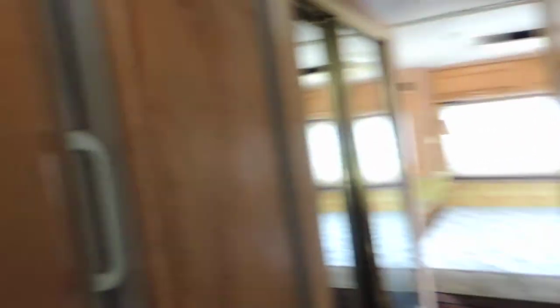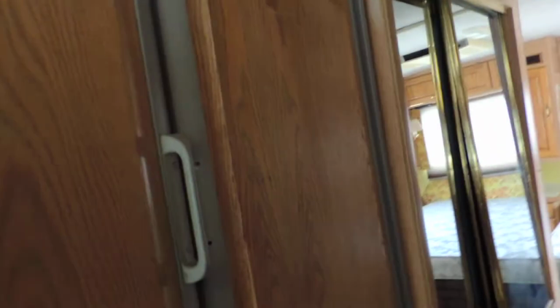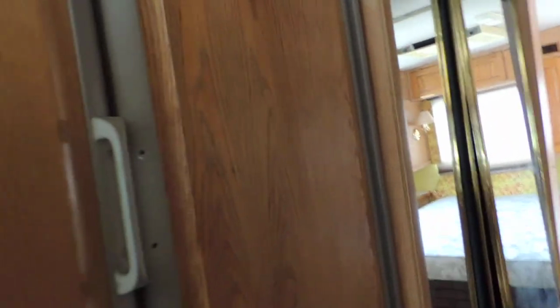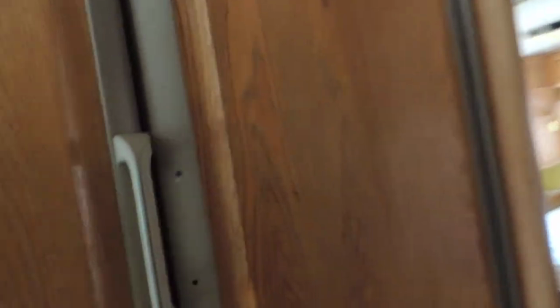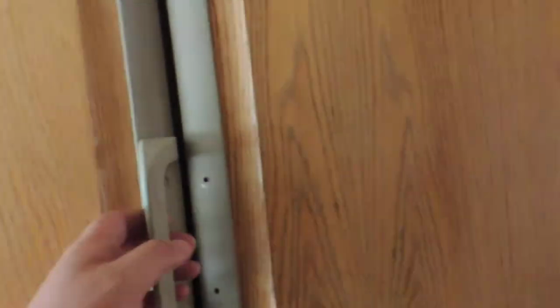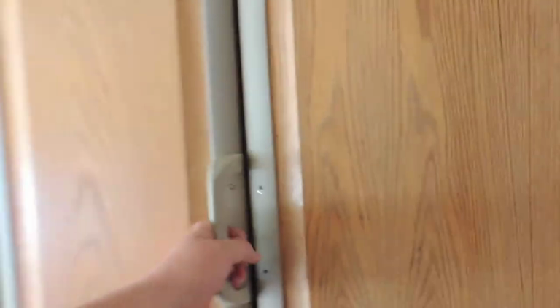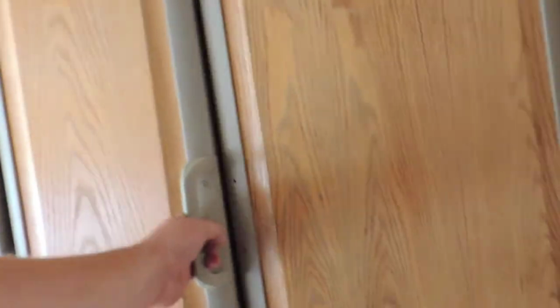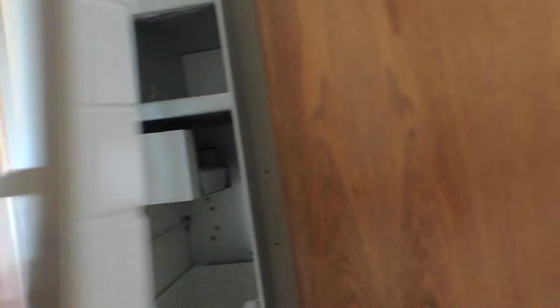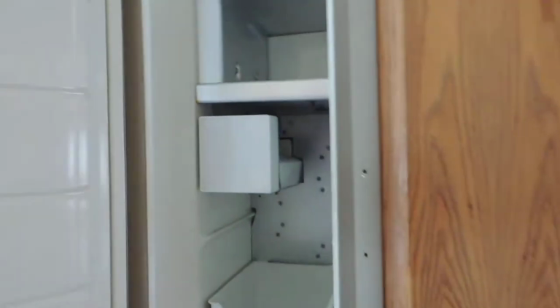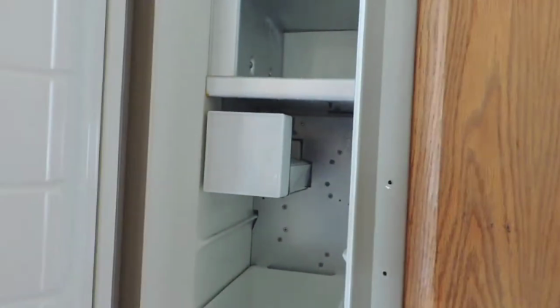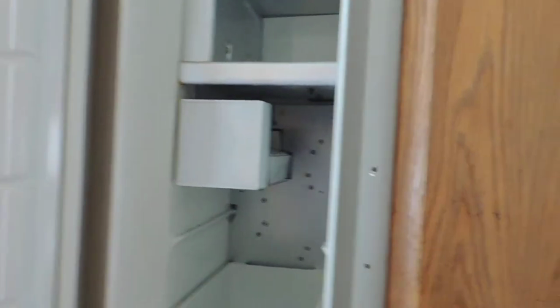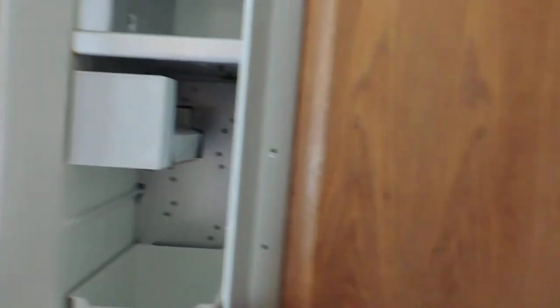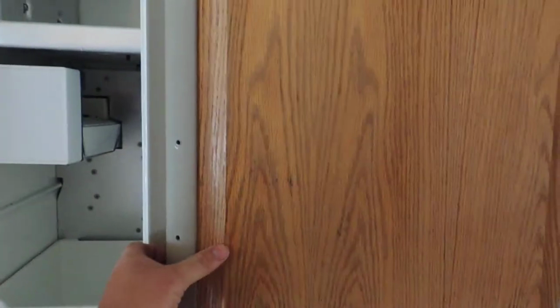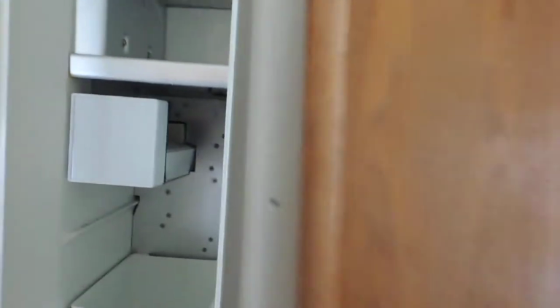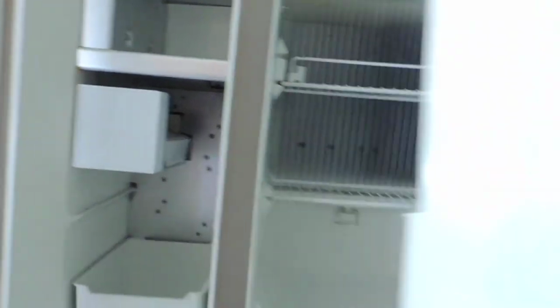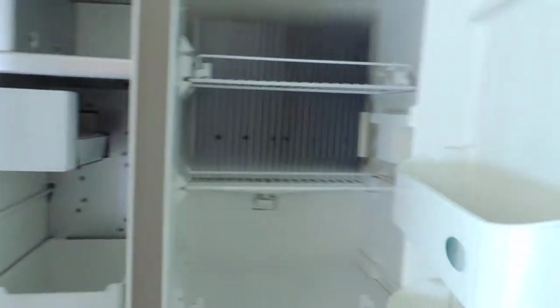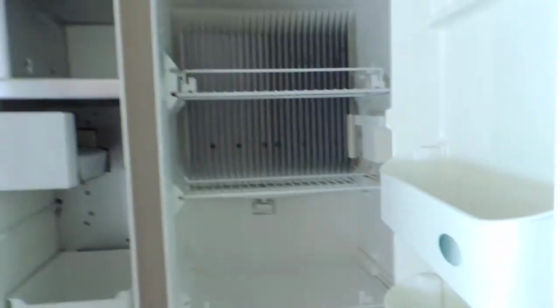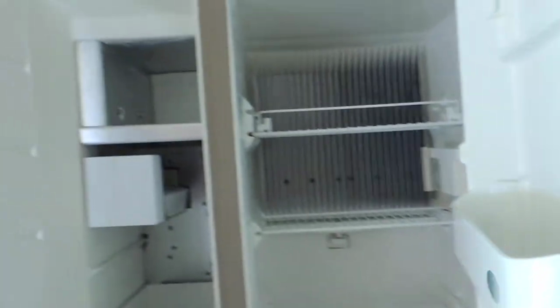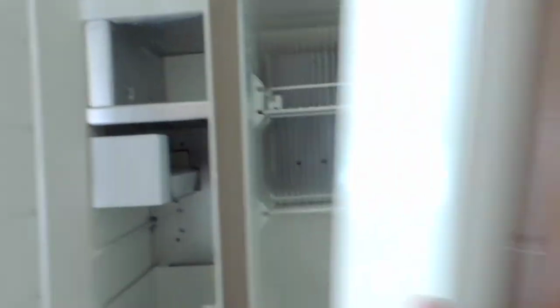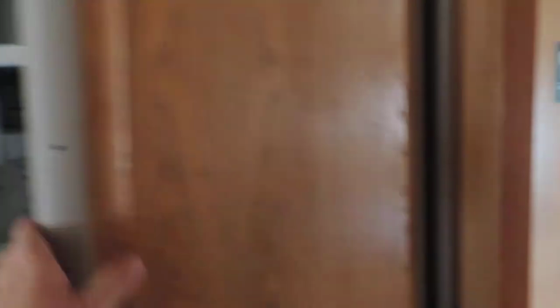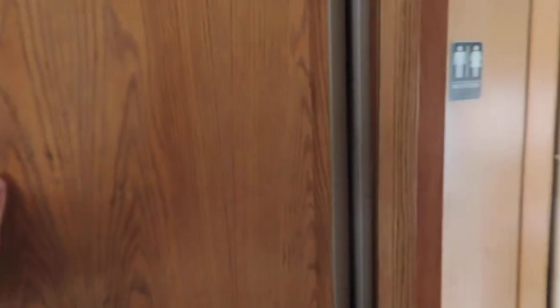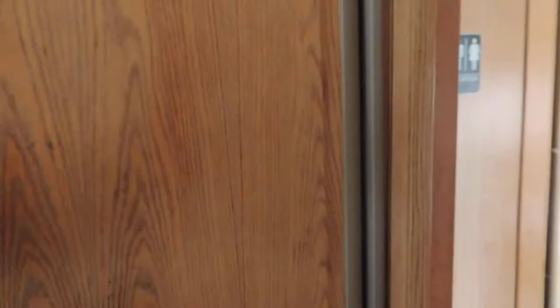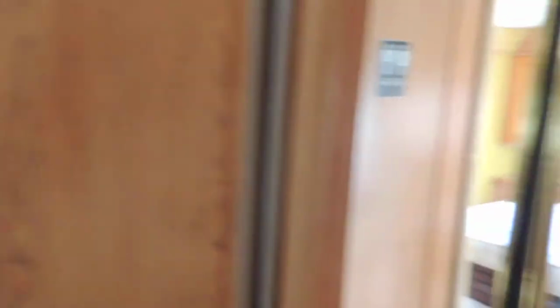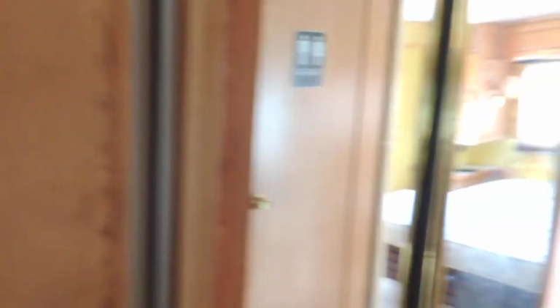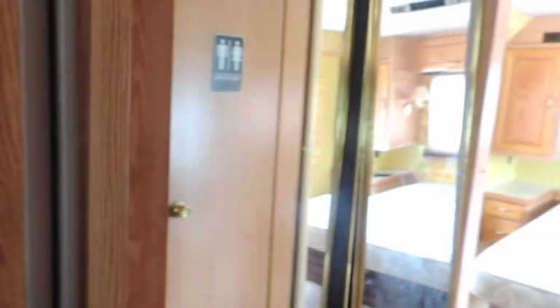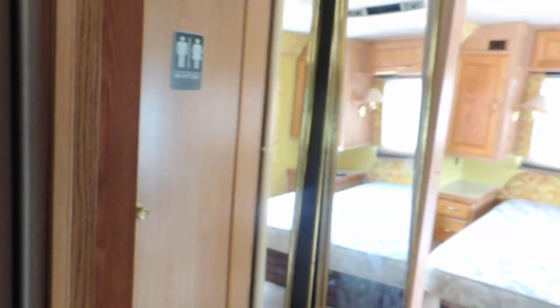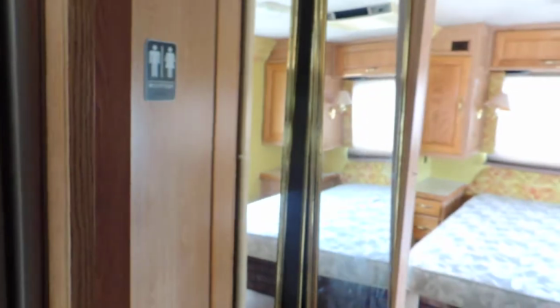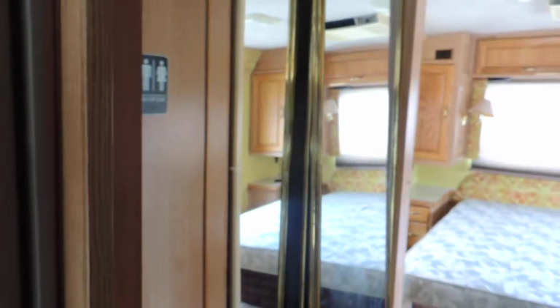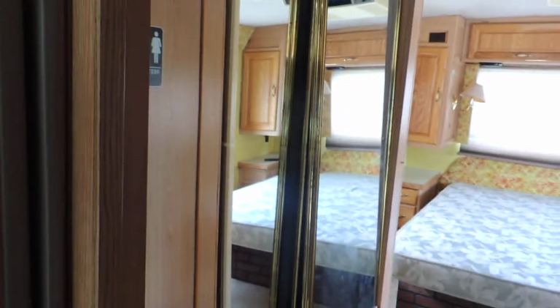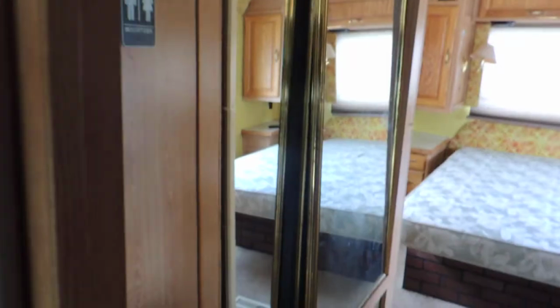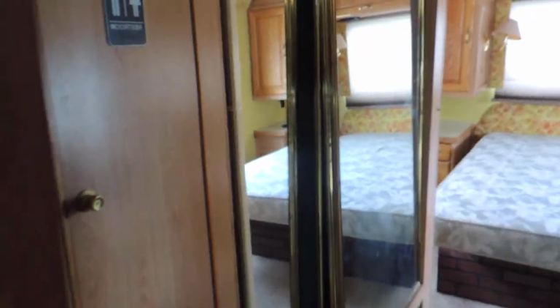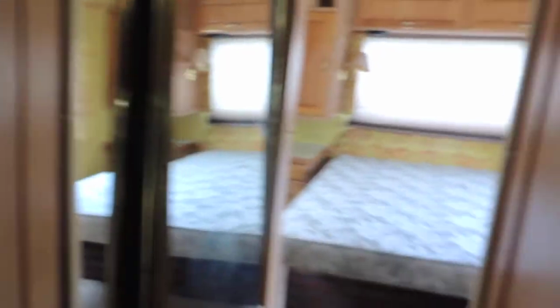On the left side is a Dometic Elite refrigerator with ice maker. On past that is a big double sliding closet on the left.